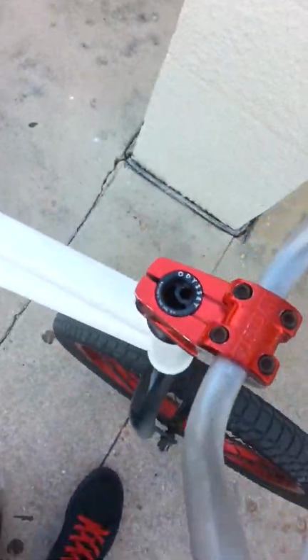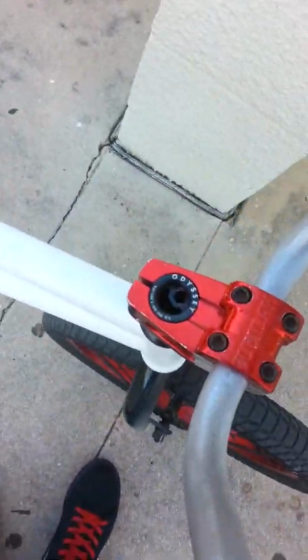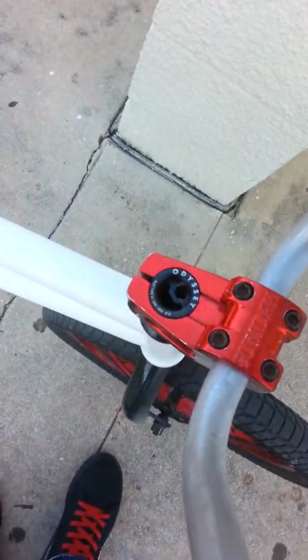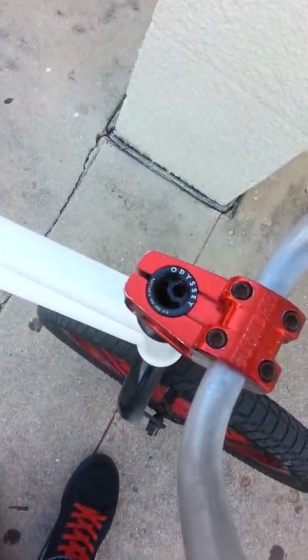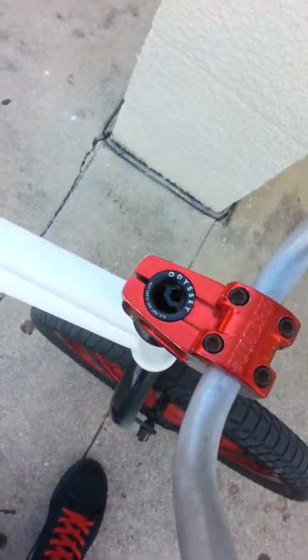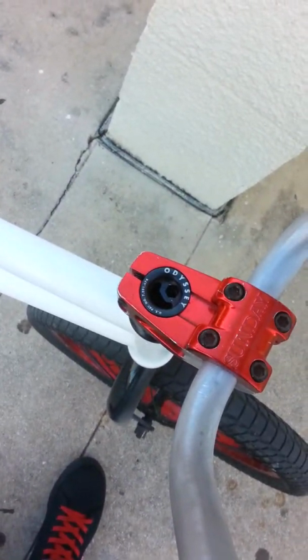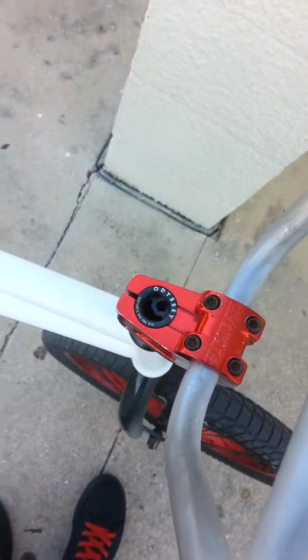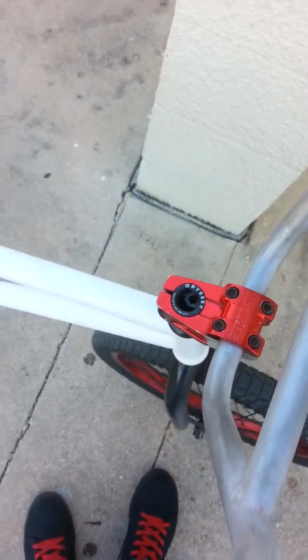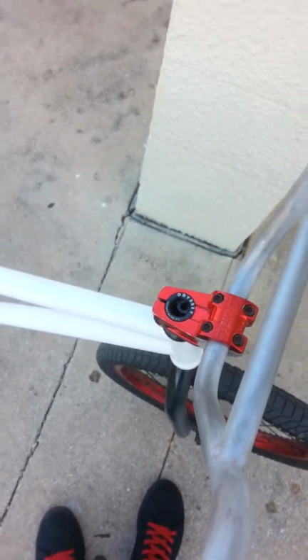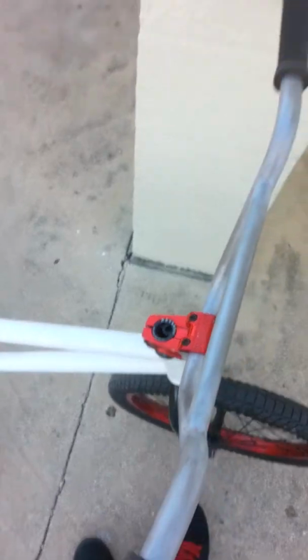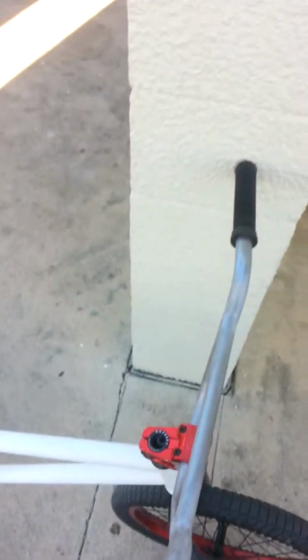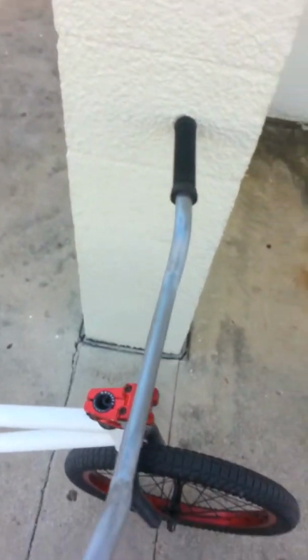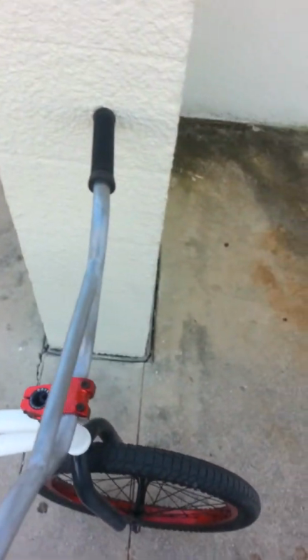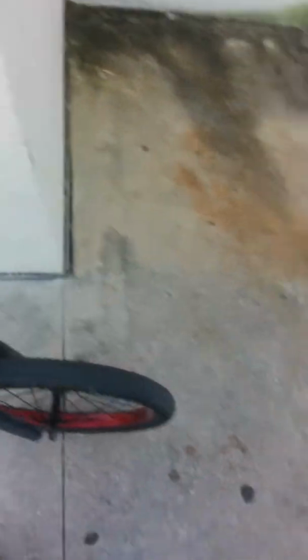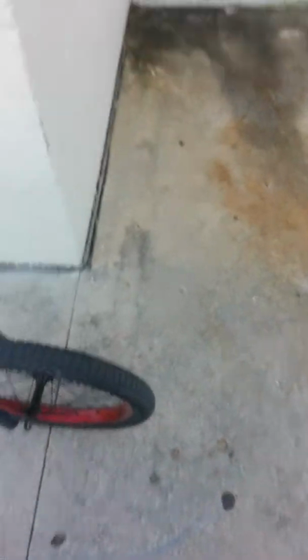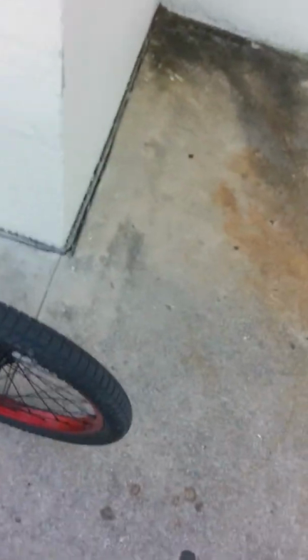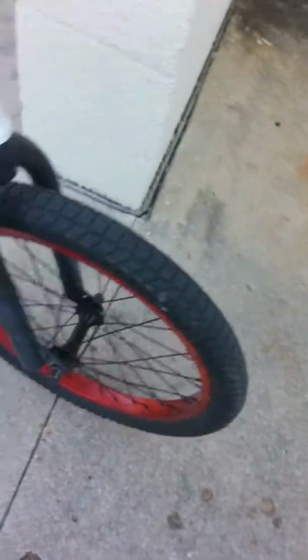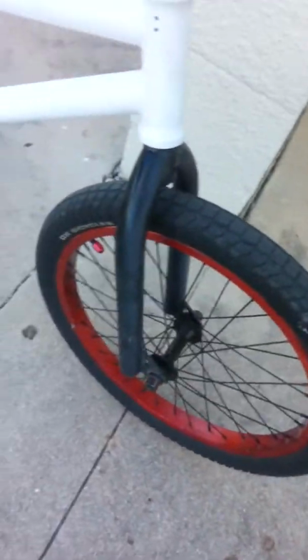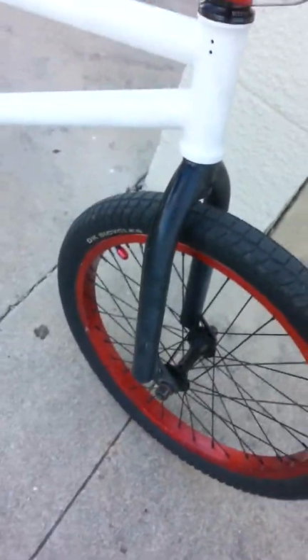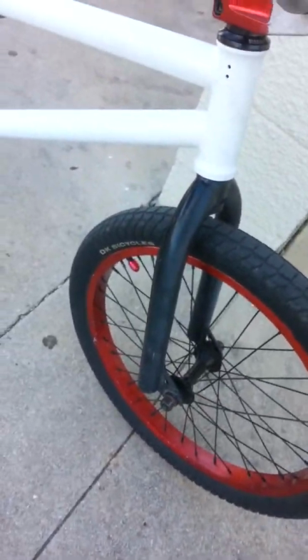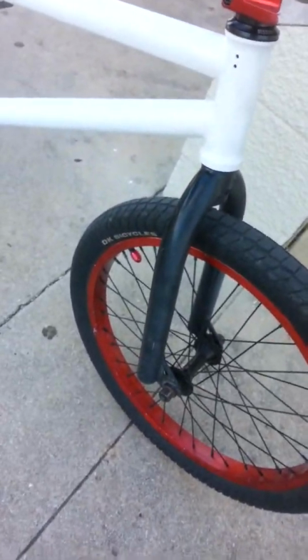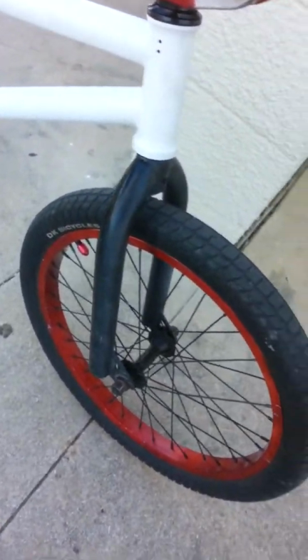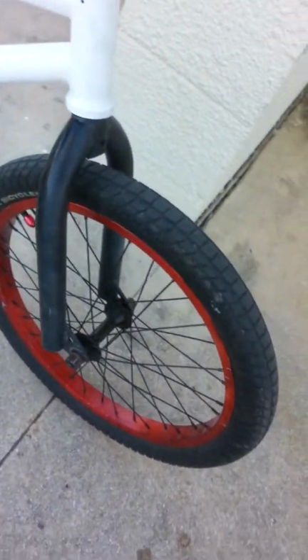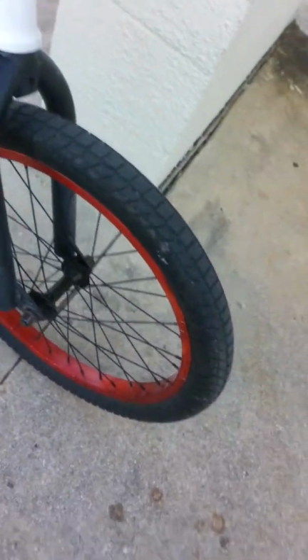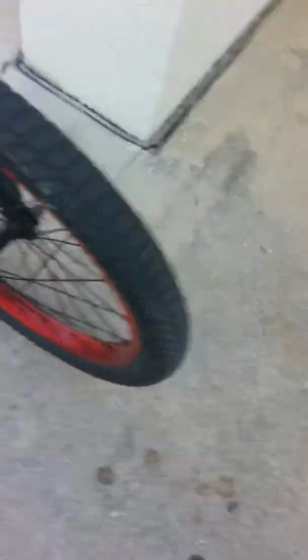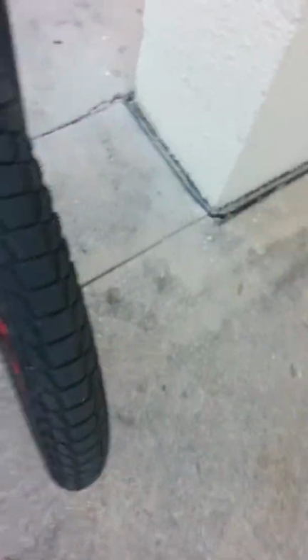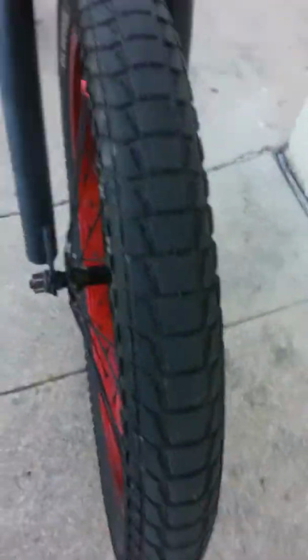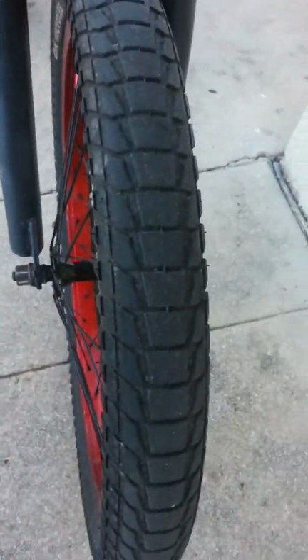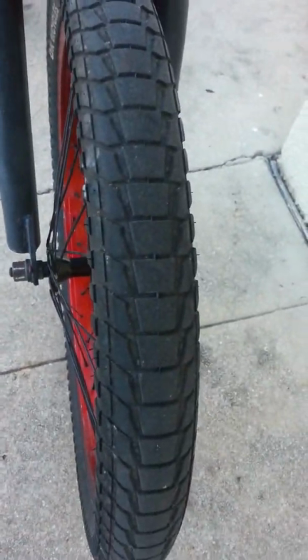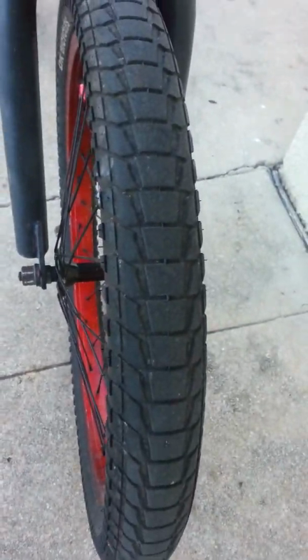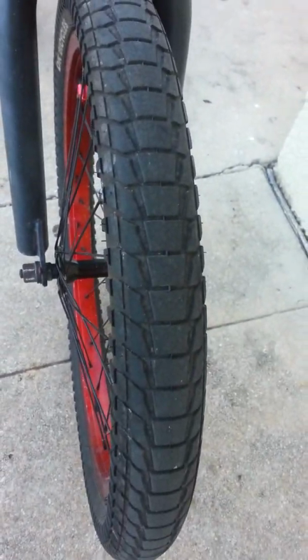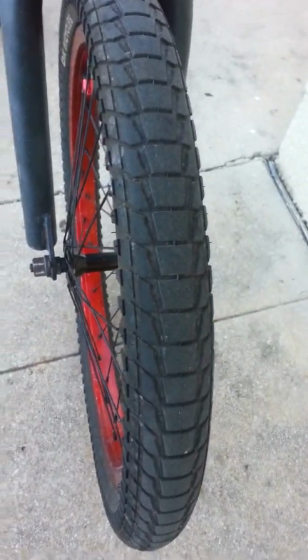For my stem, I'm using a Sunday Free Stem. For the top cap, I have an Odyssey — I can't remember exactly which one it is.